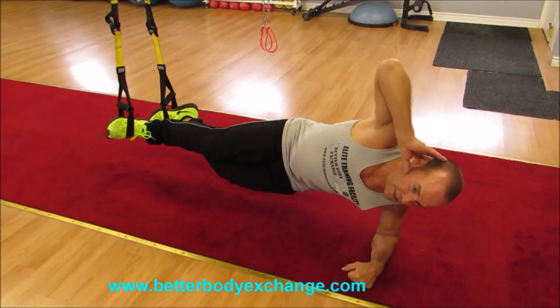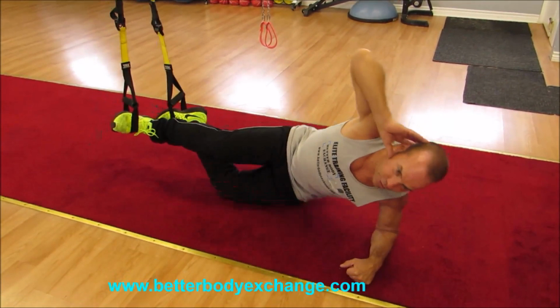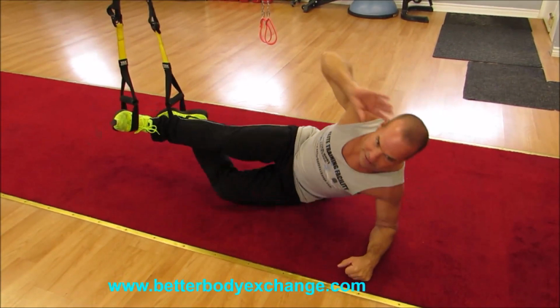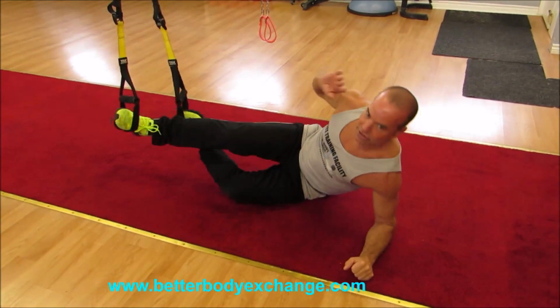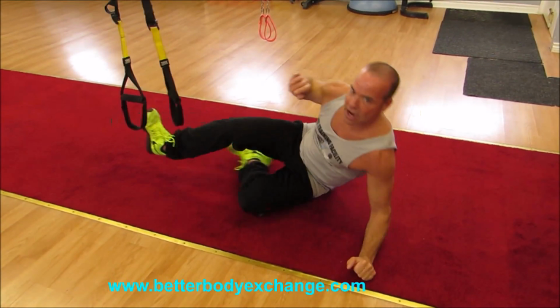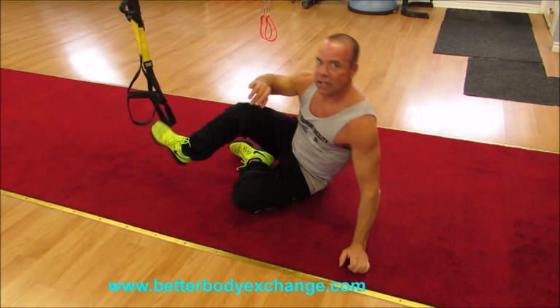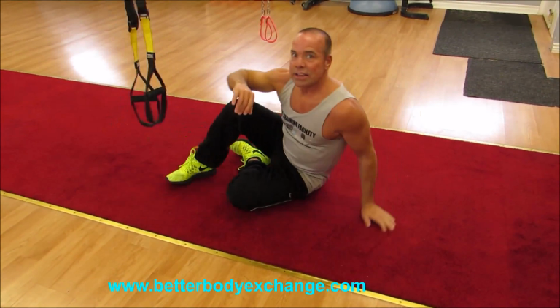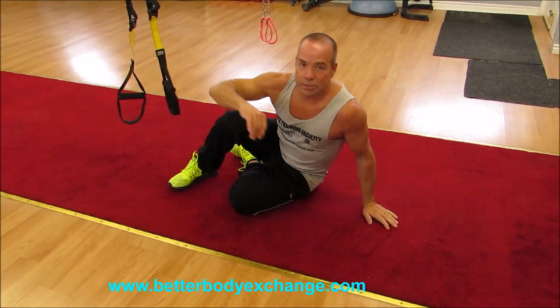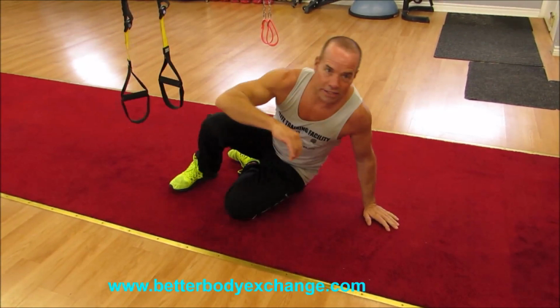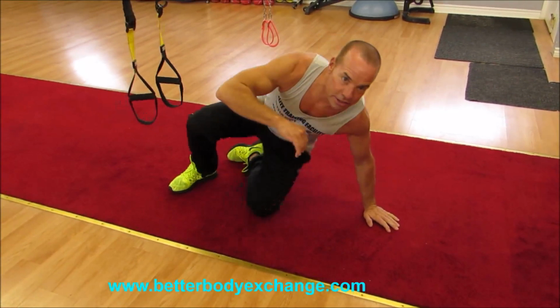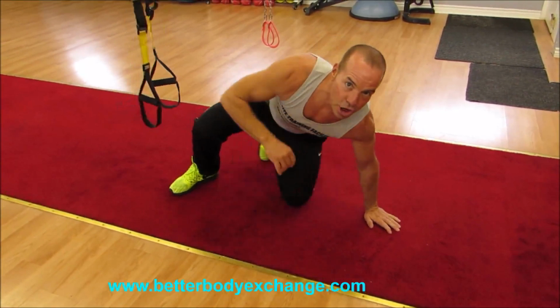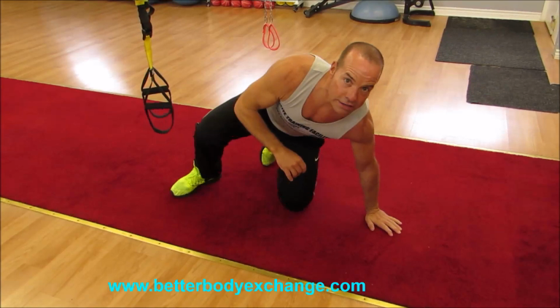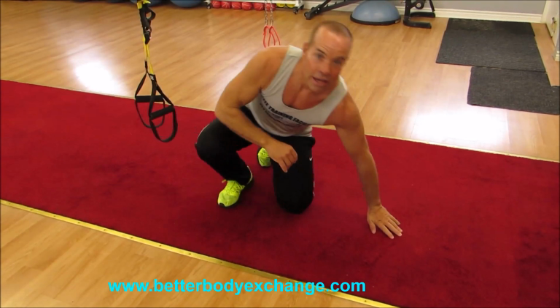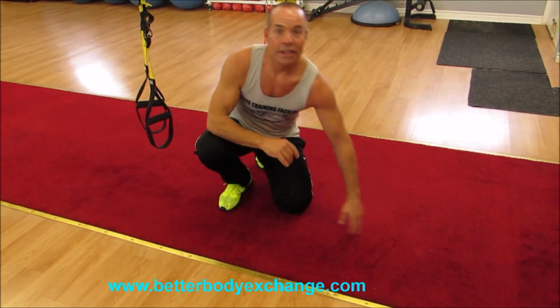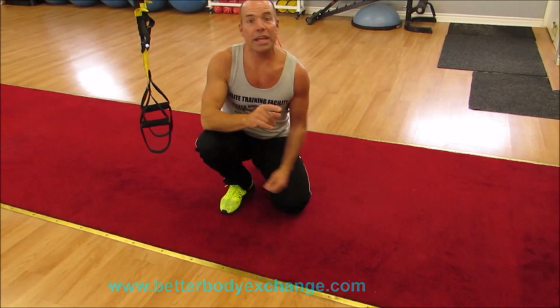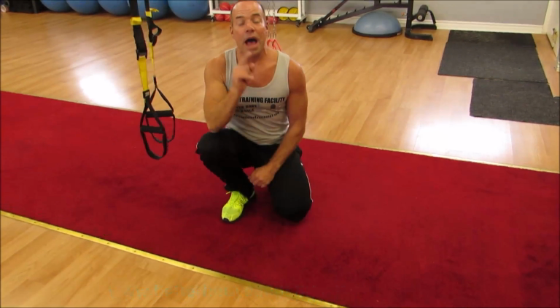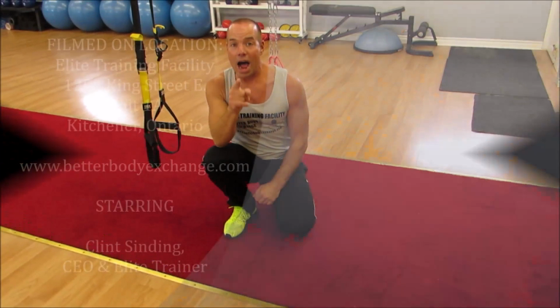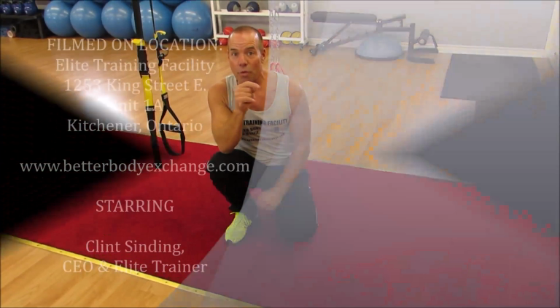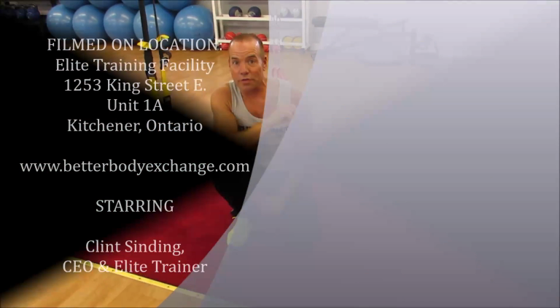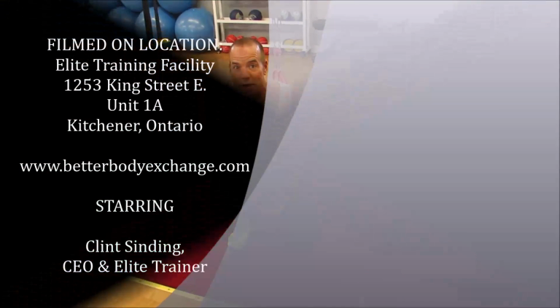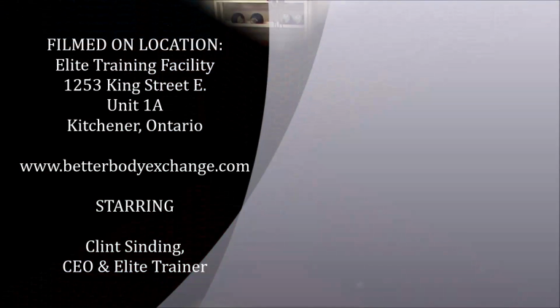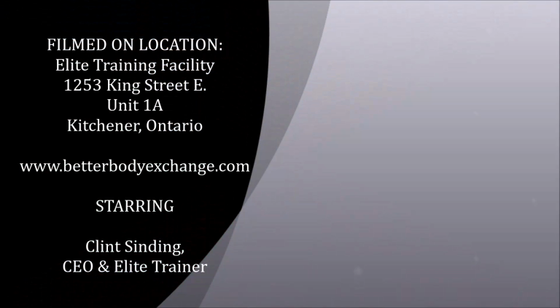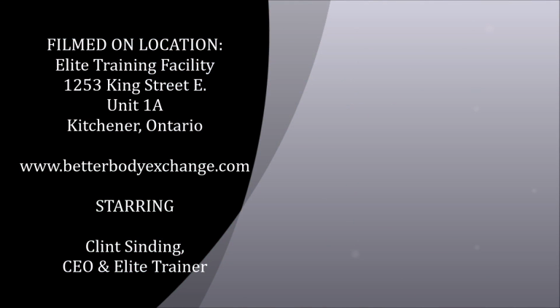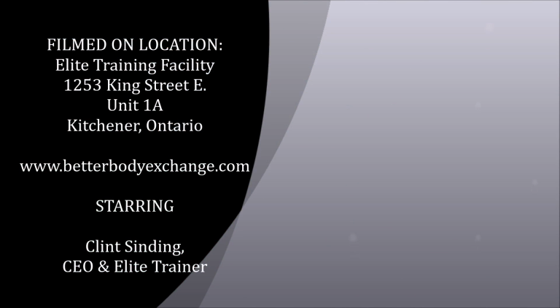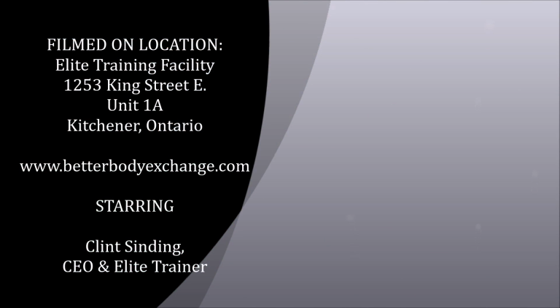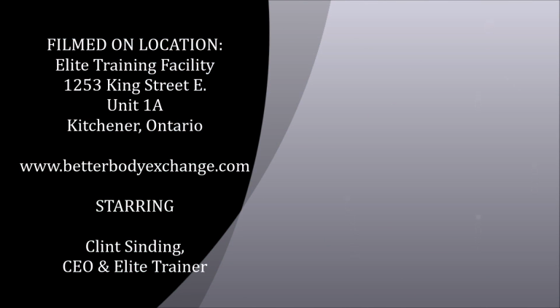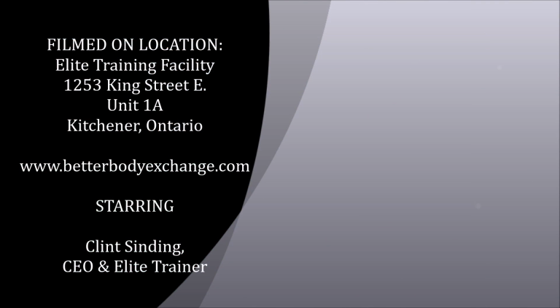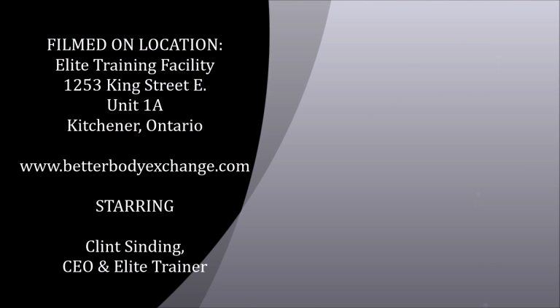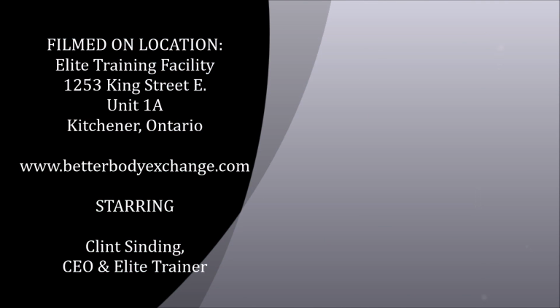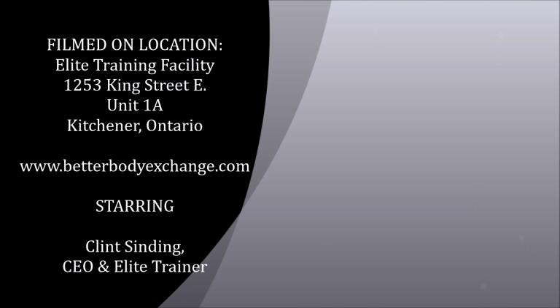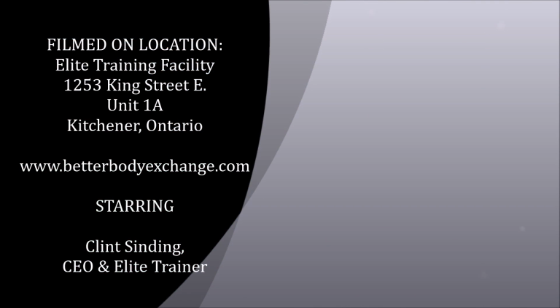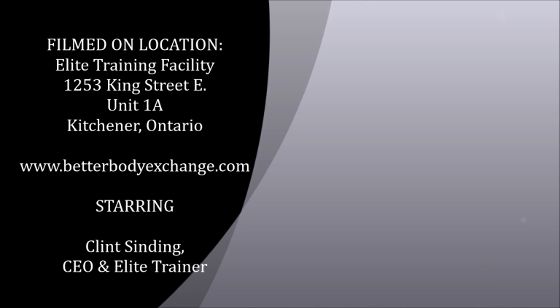This week's exercise: suspension strides, team. Have a wonderful weekend. Thank you.